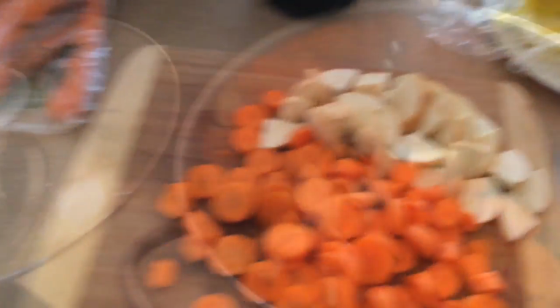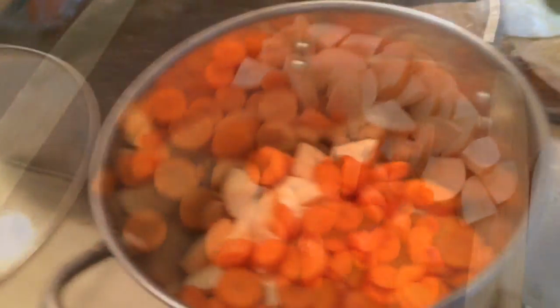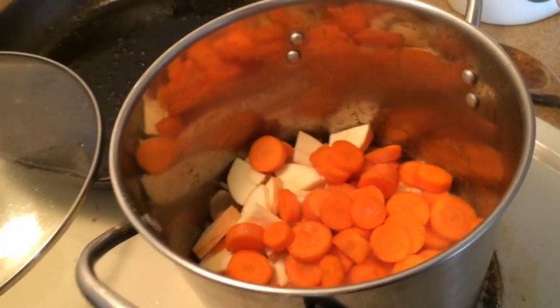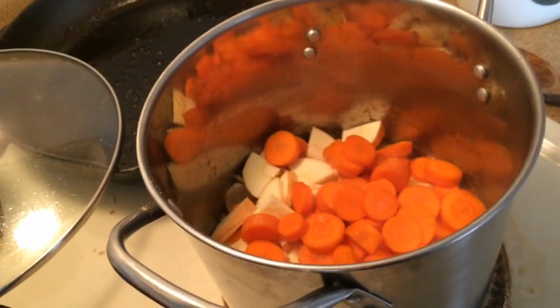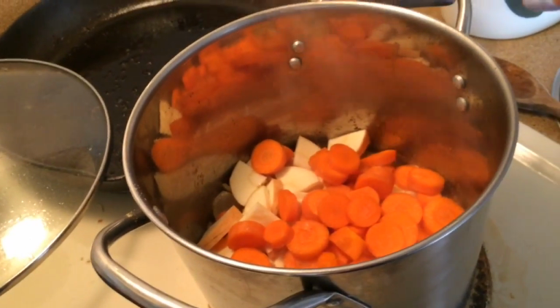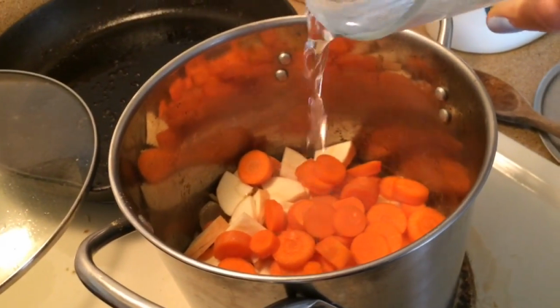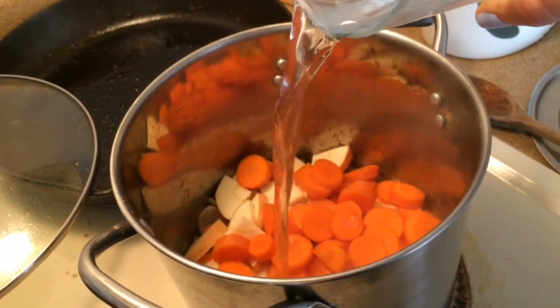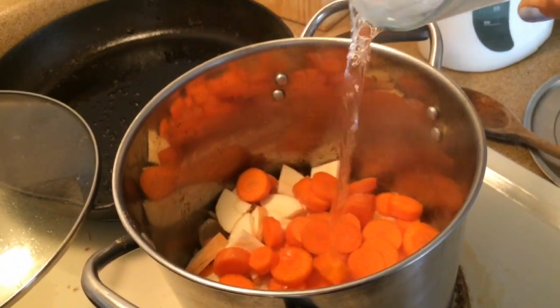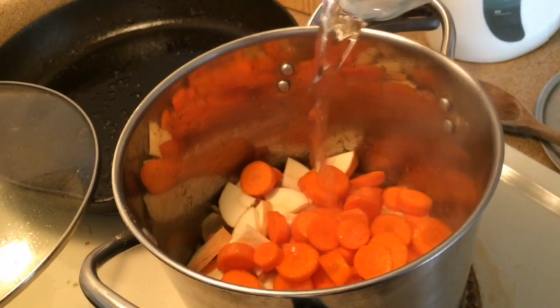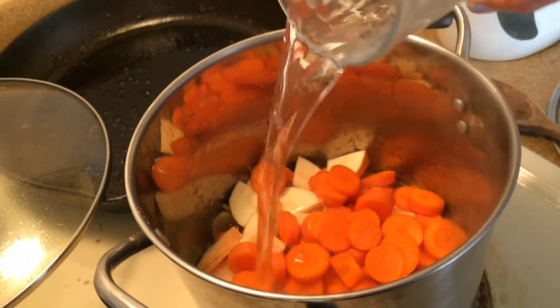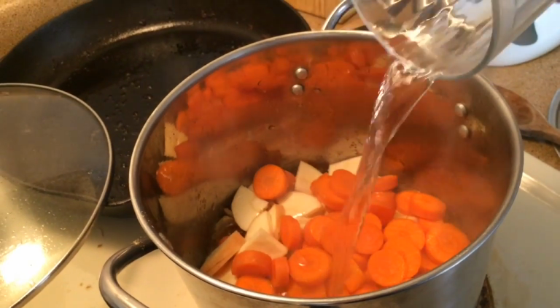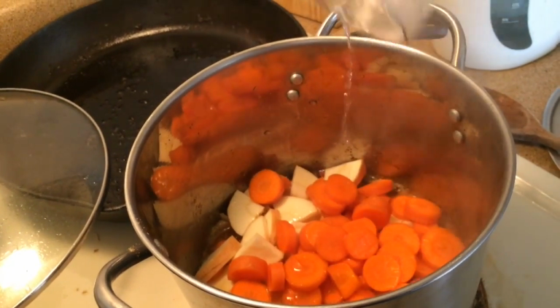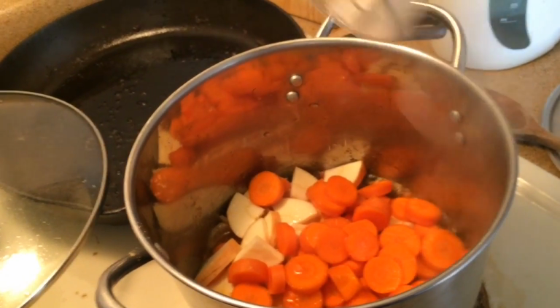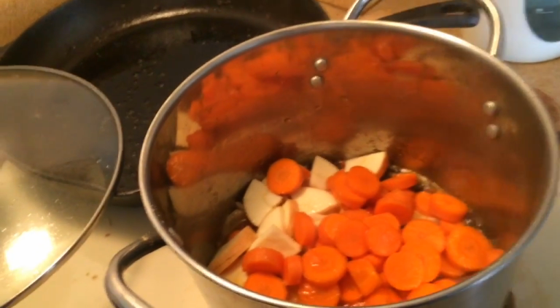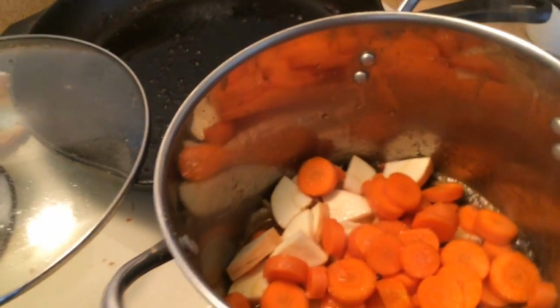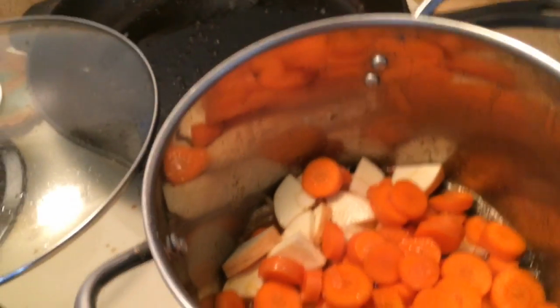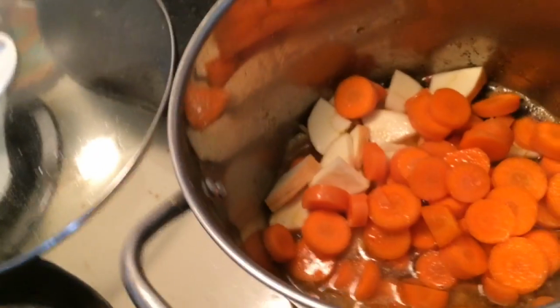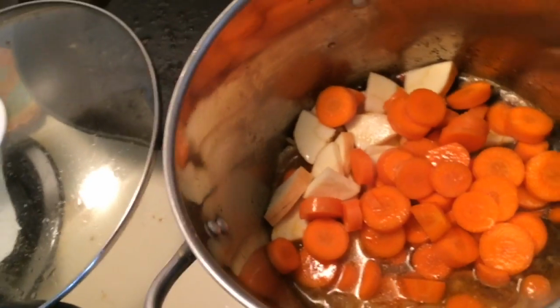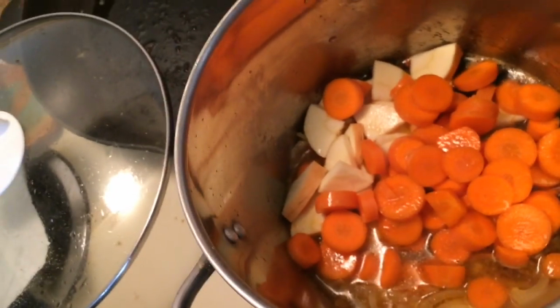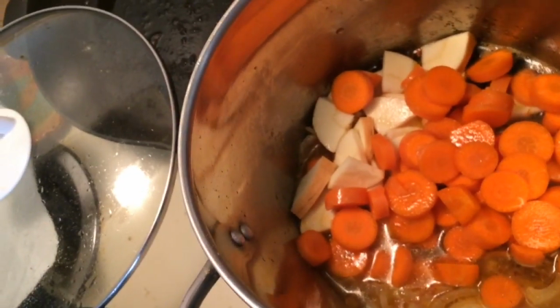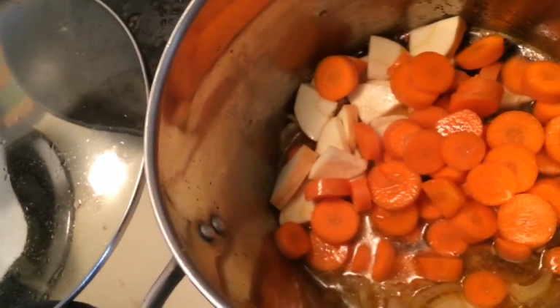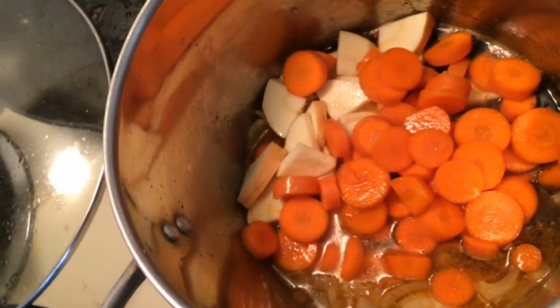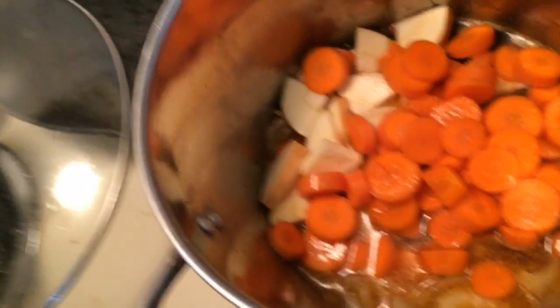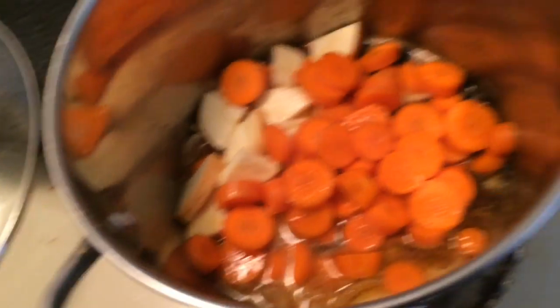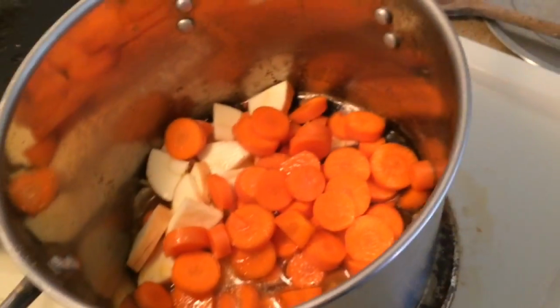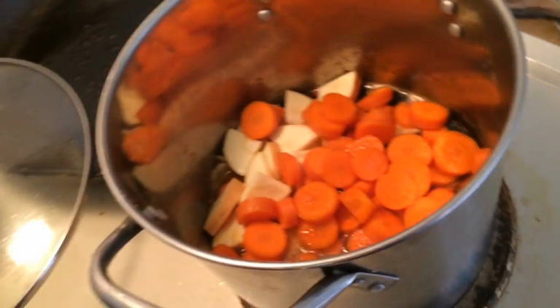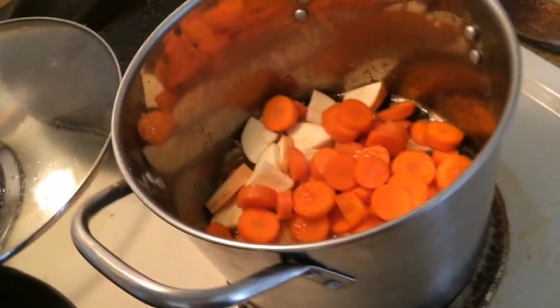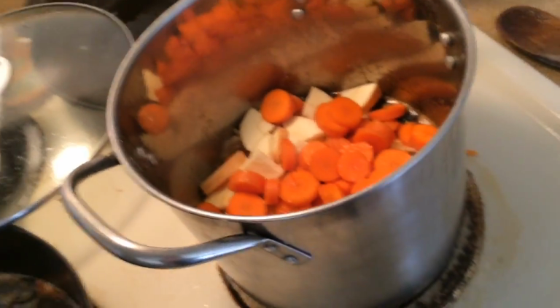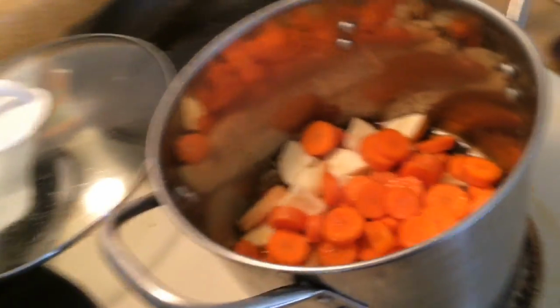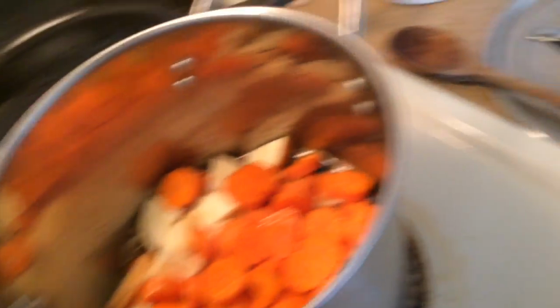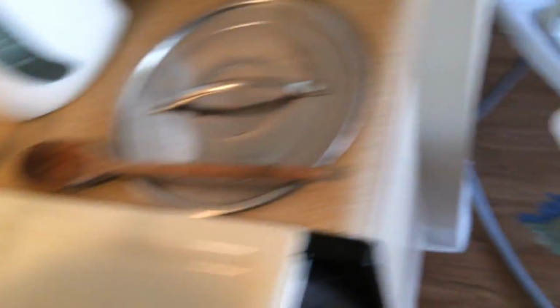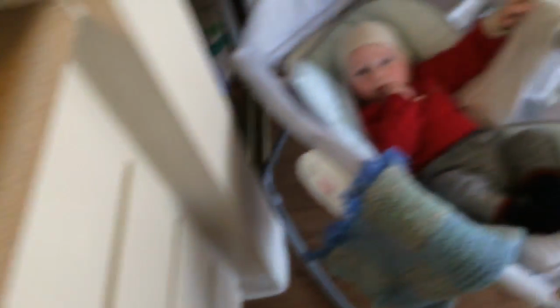I'm going to add a little water. Is that burning happening down there? Usually I use coconut oil so that doesn't need to happen, but today I wanted to use butter.